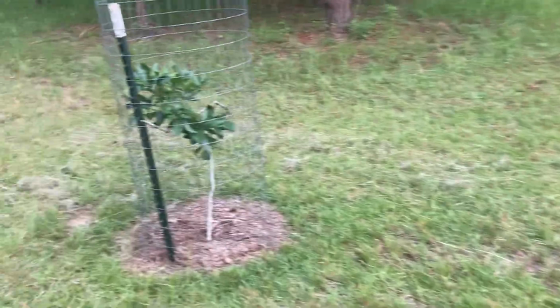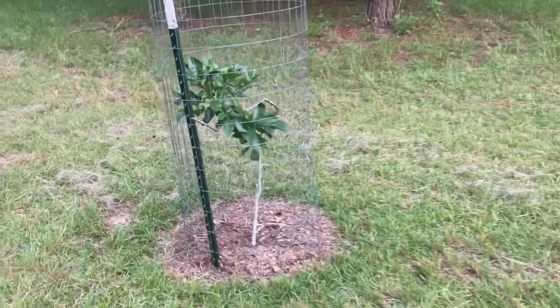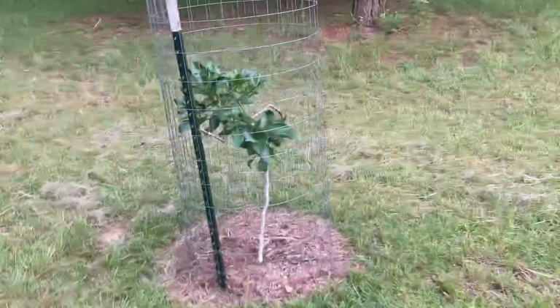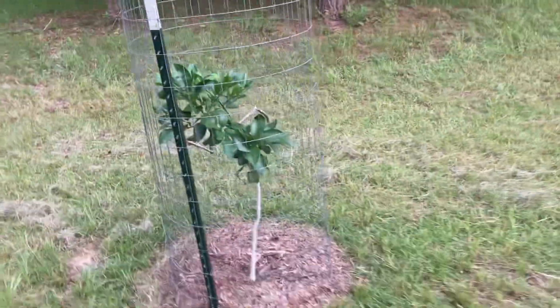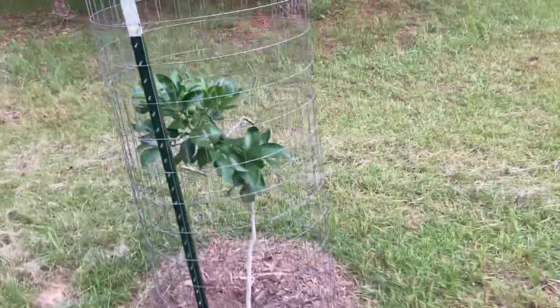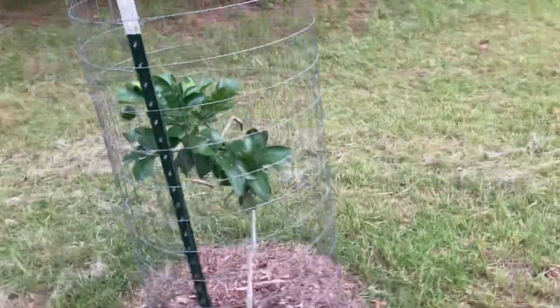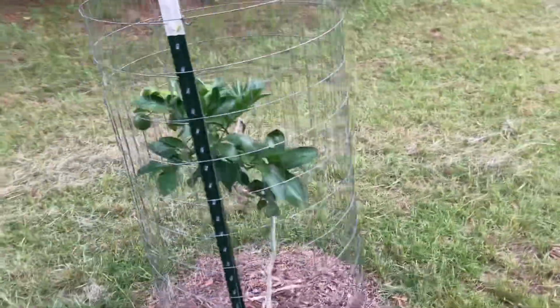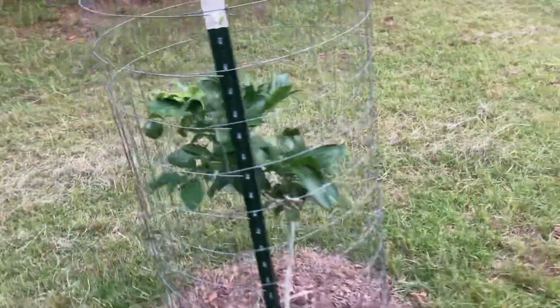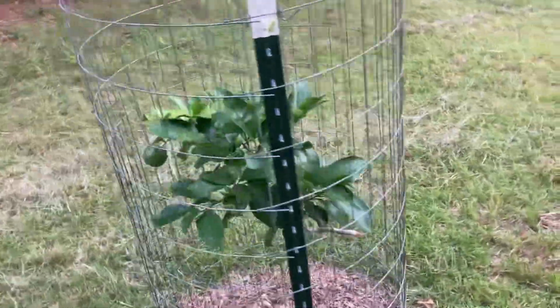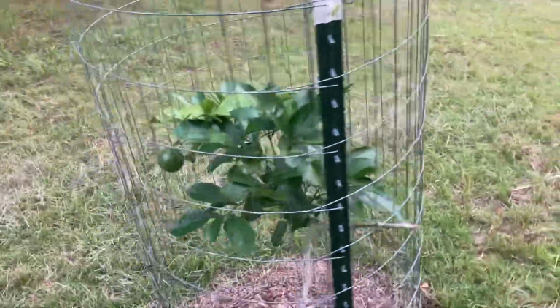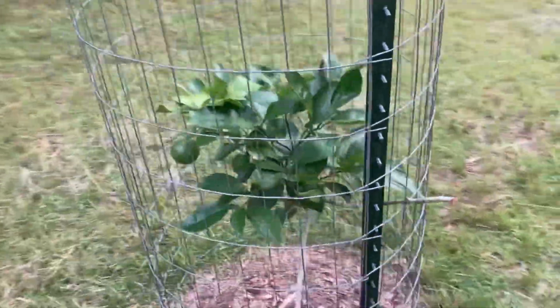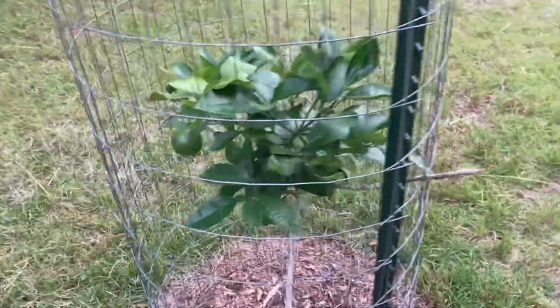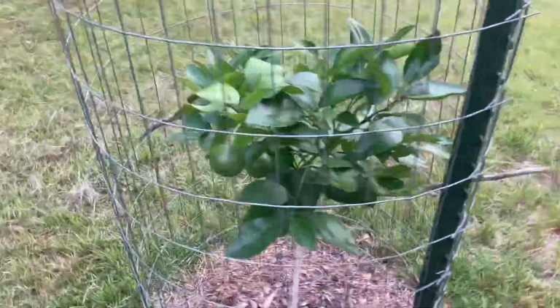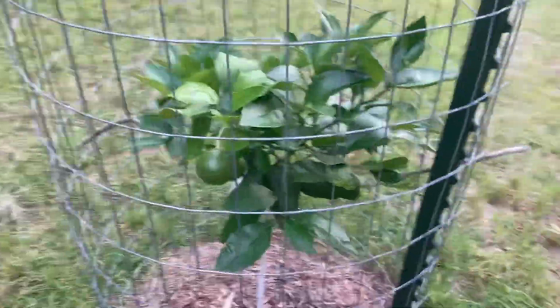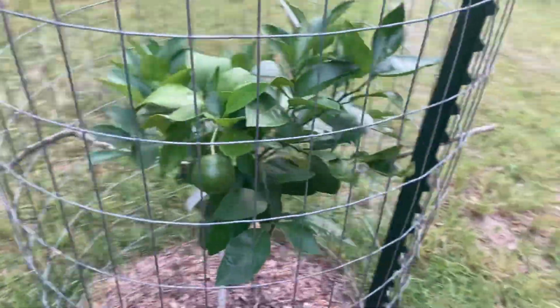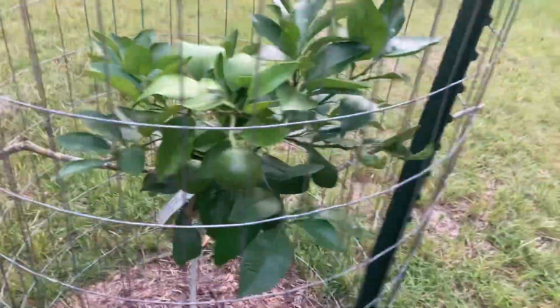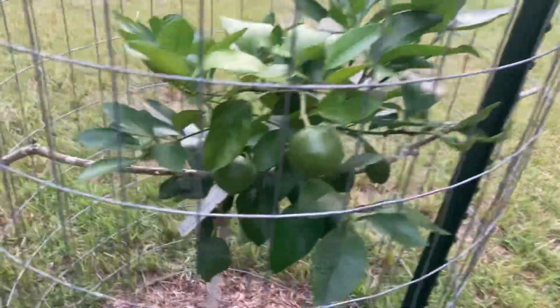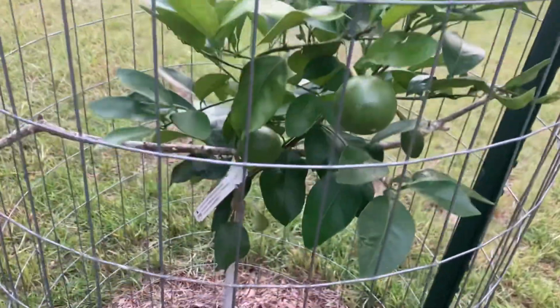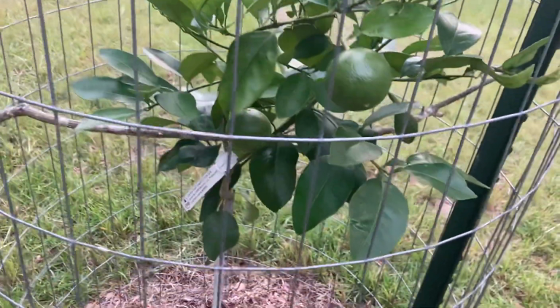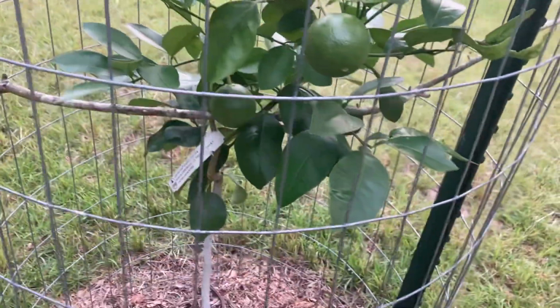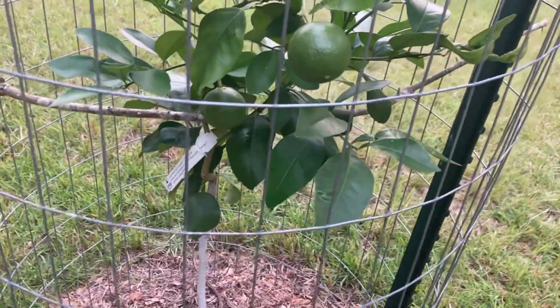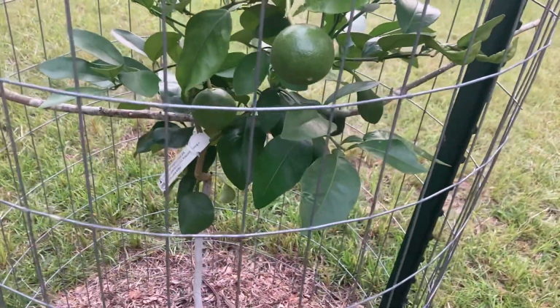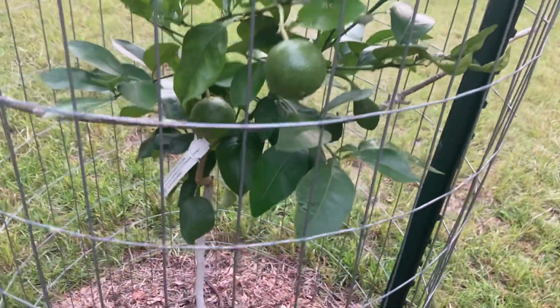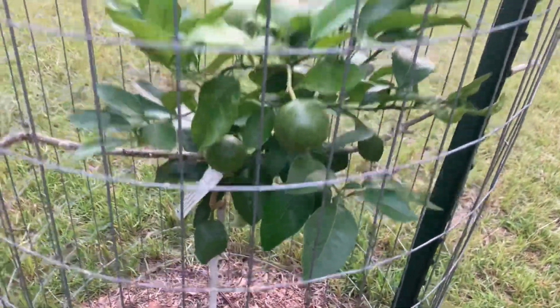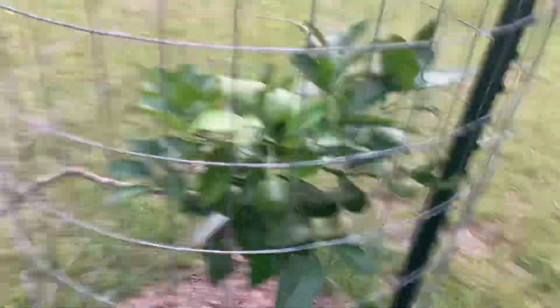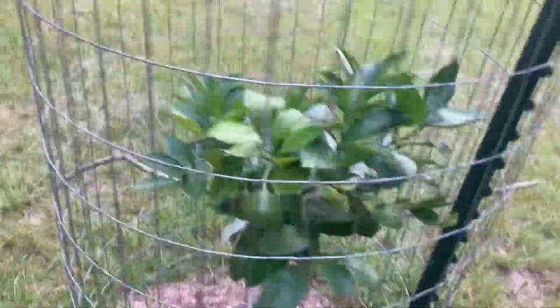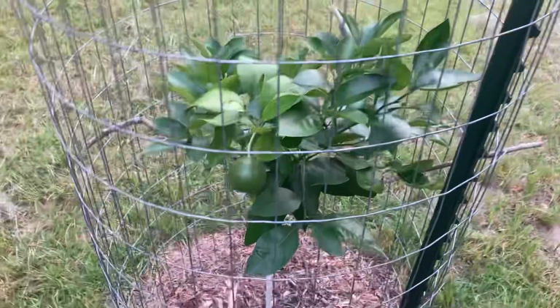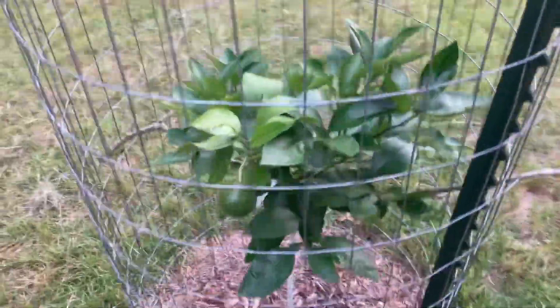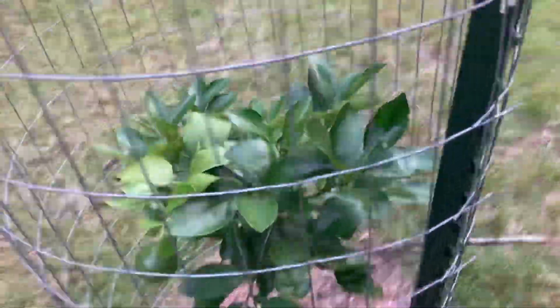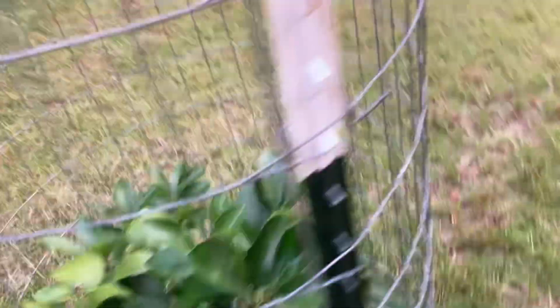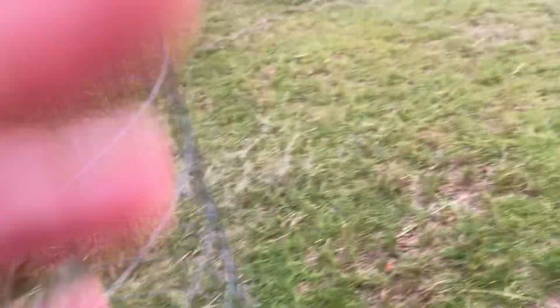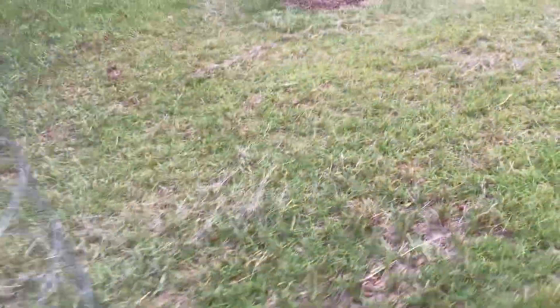Over here we got the UGA pink frost grapefruit. It's got two good sized grapefruits on it. It's got a while to go though.